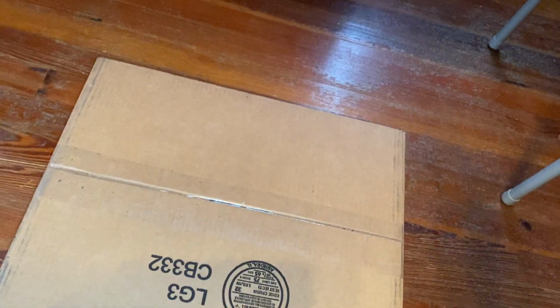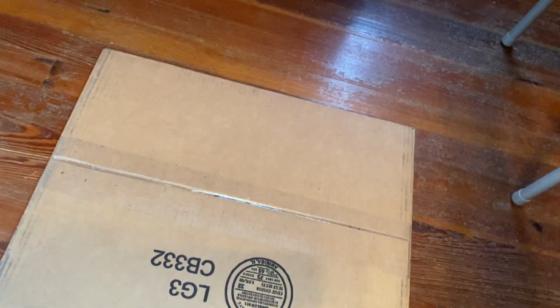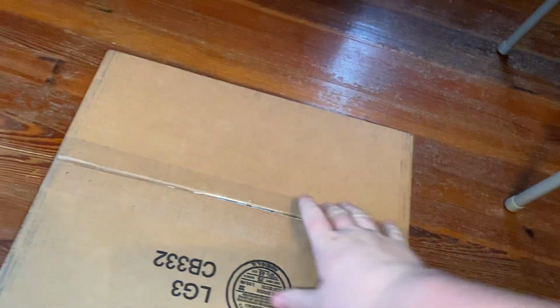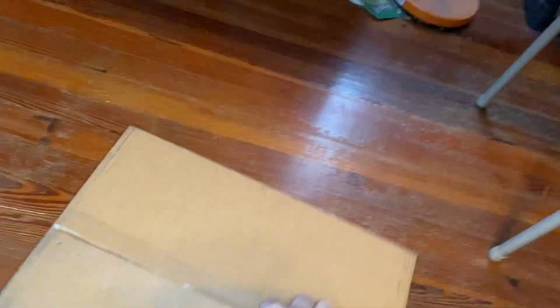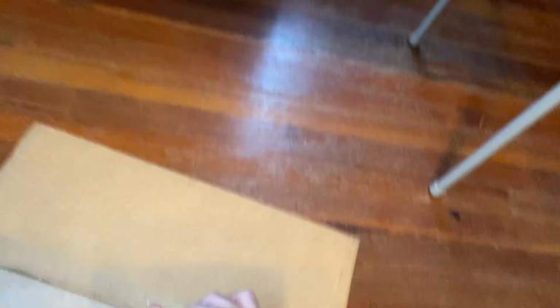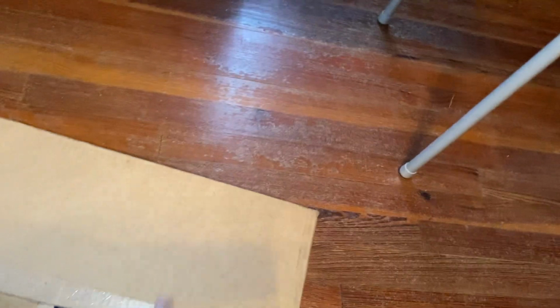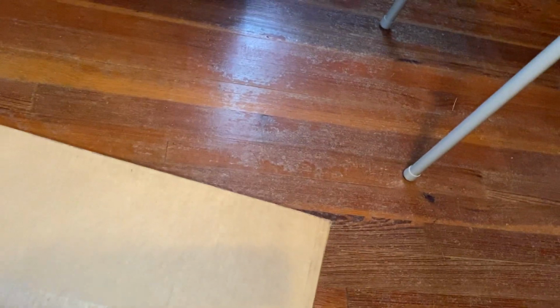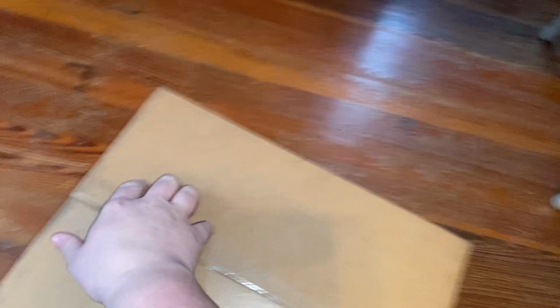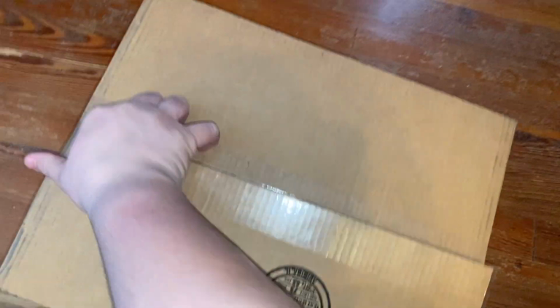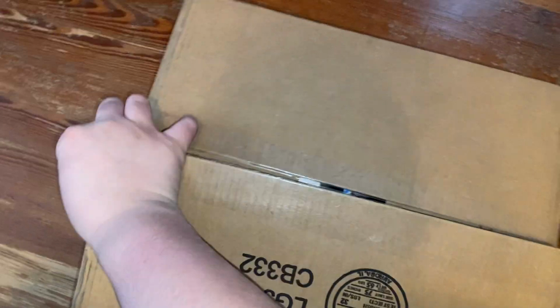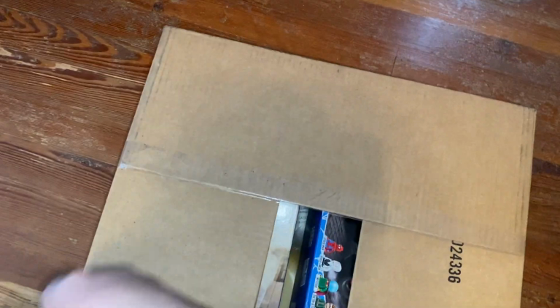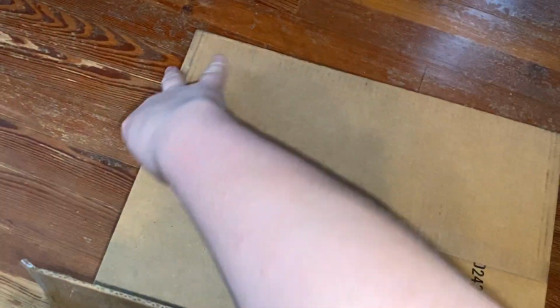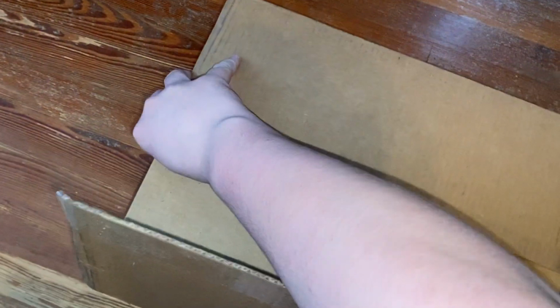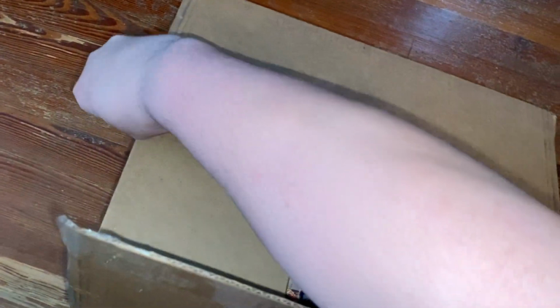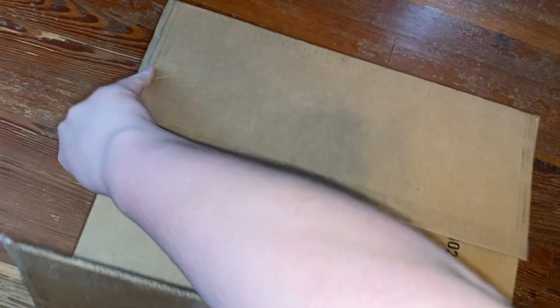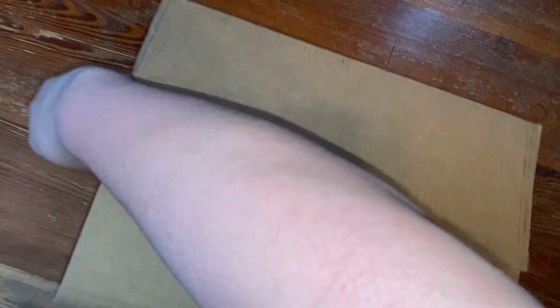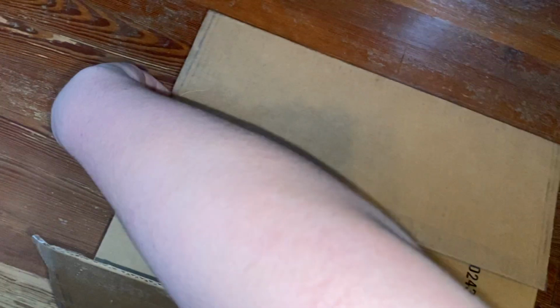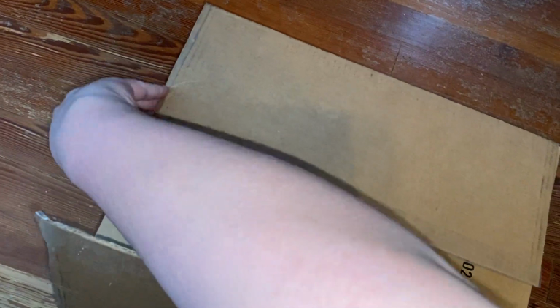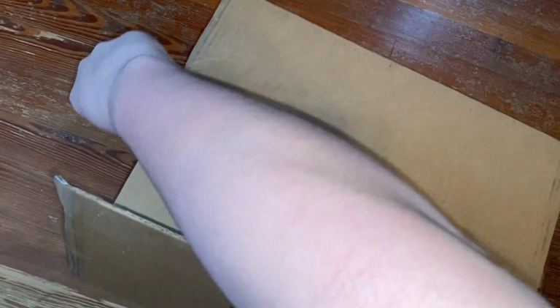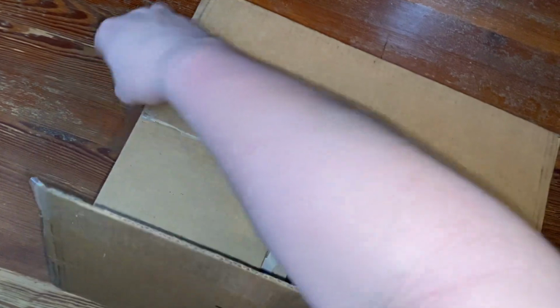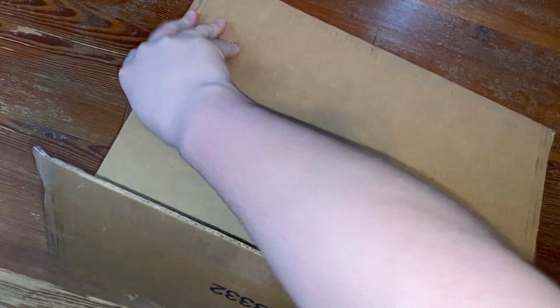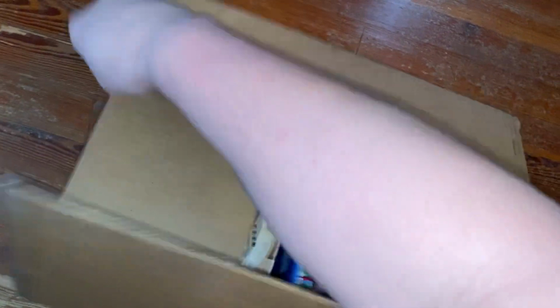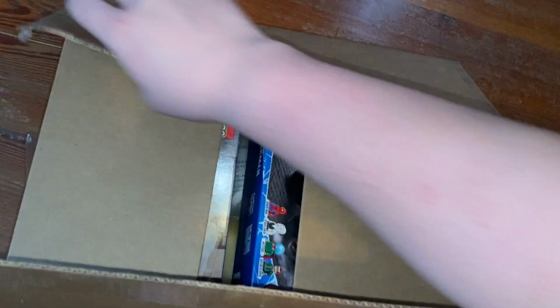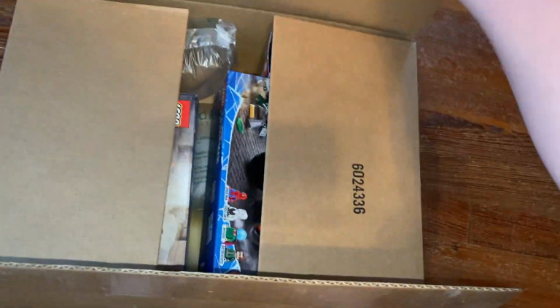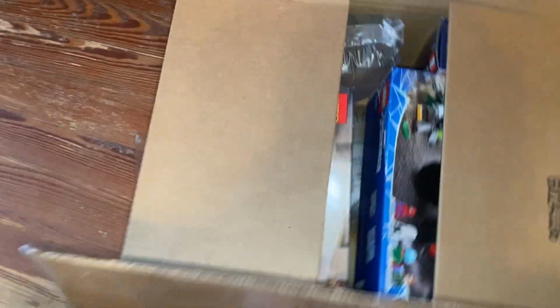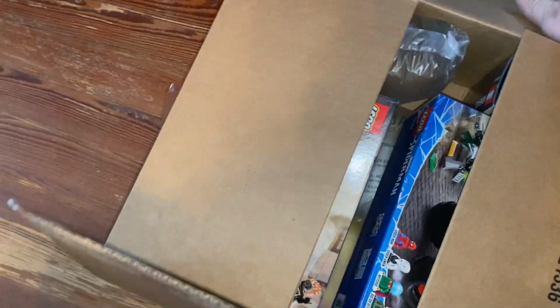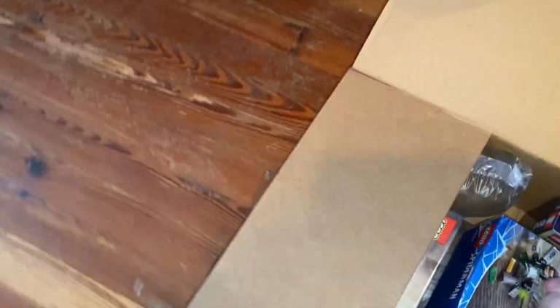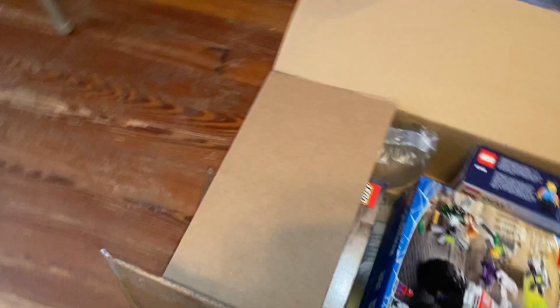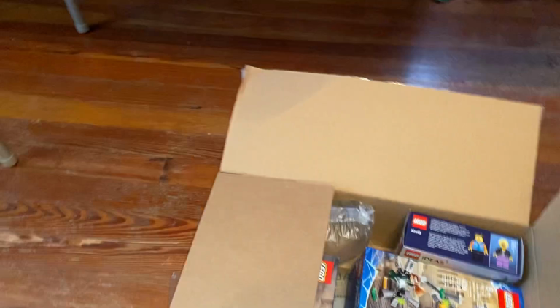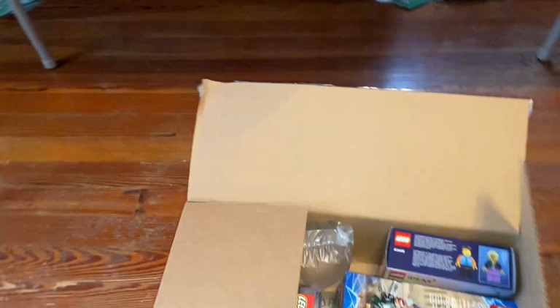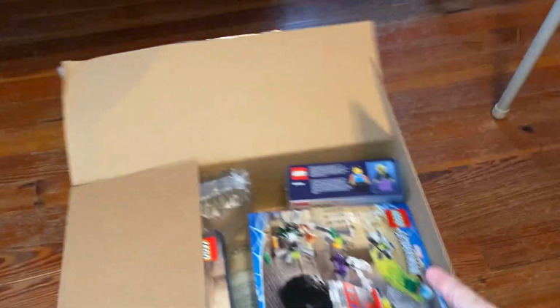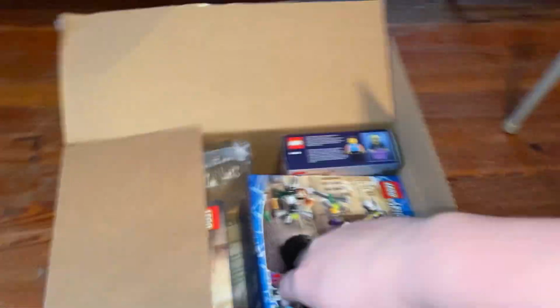I ordered these after the website started working again, because the website just decided not to work that morning. It took forever to ship, but at least it's here now.